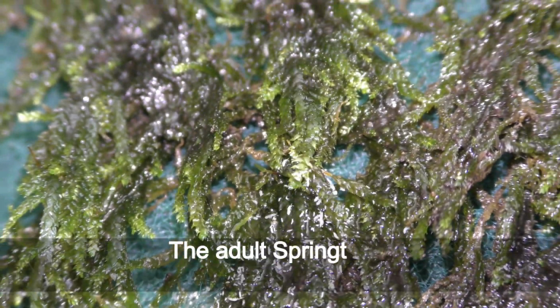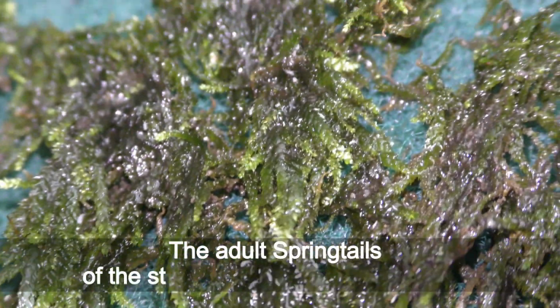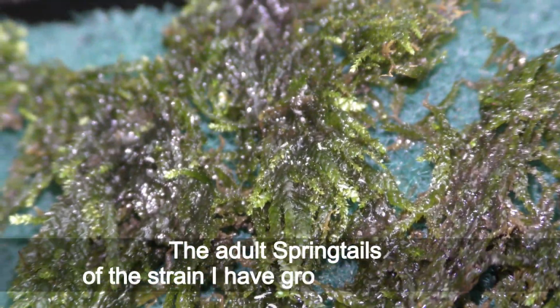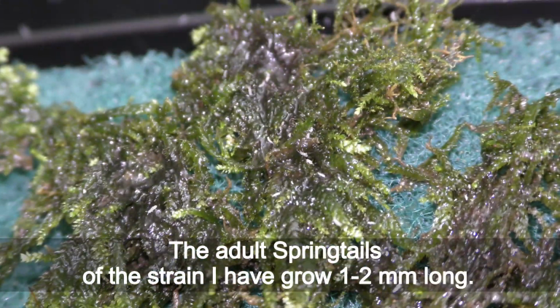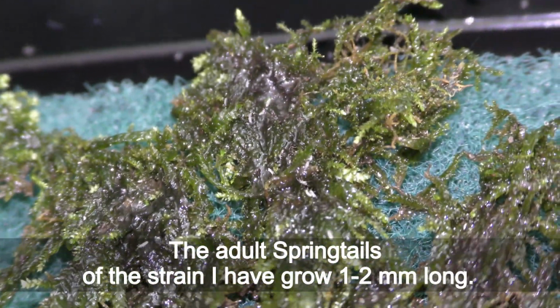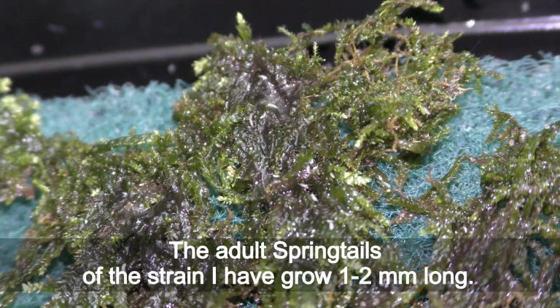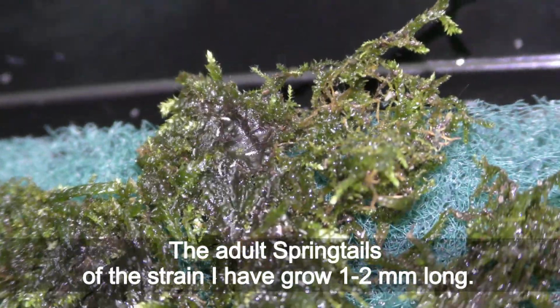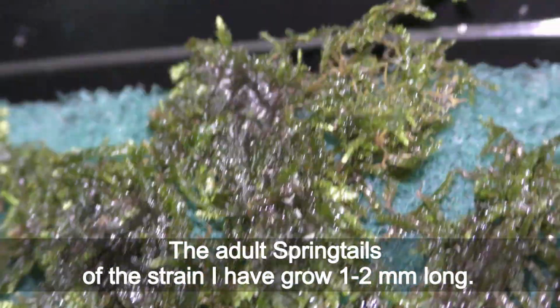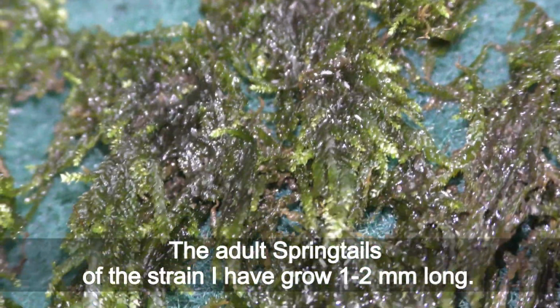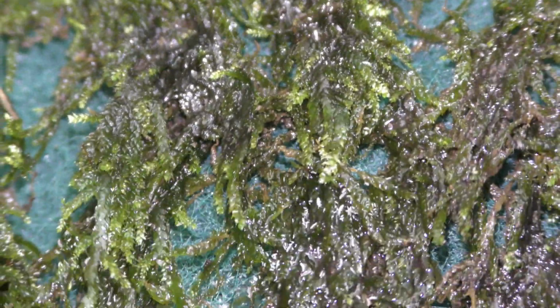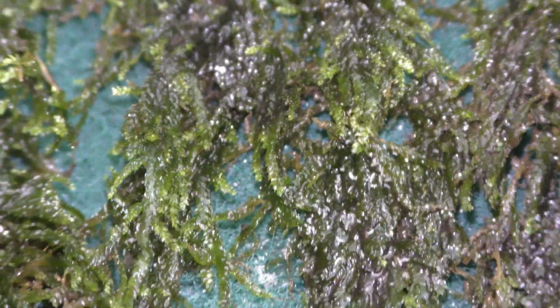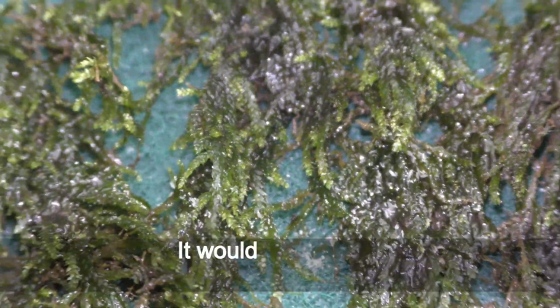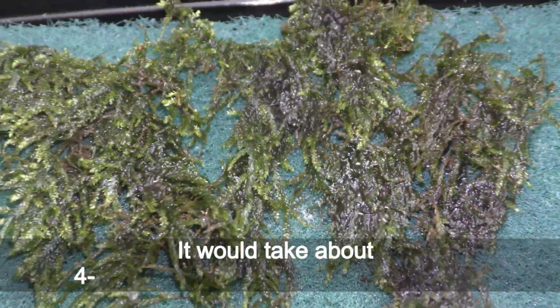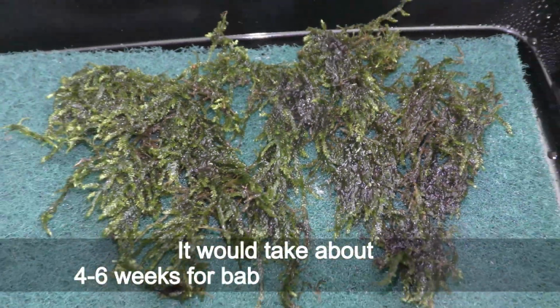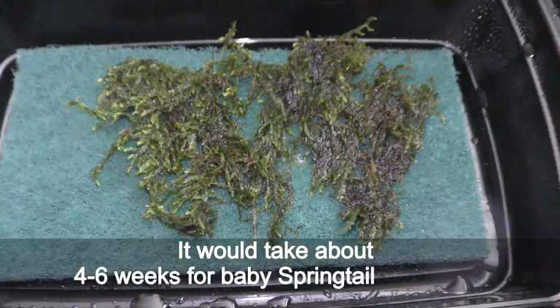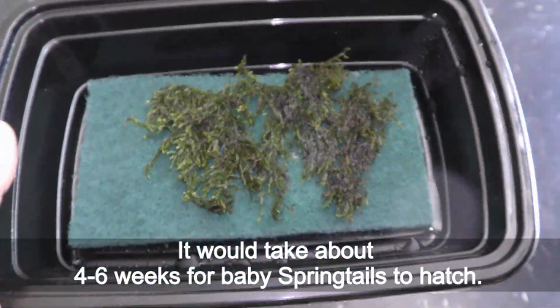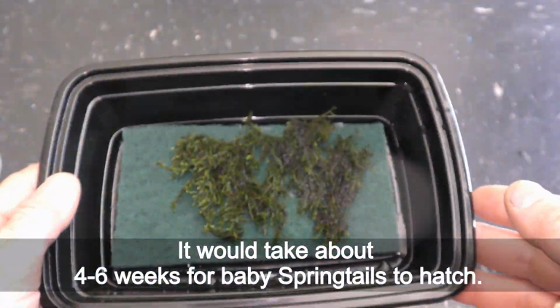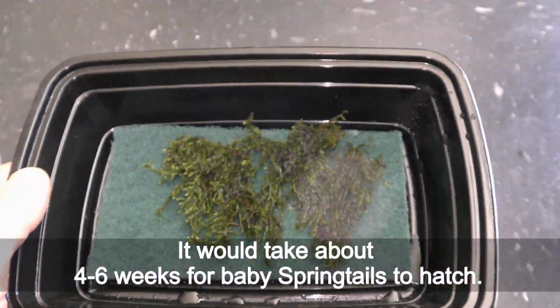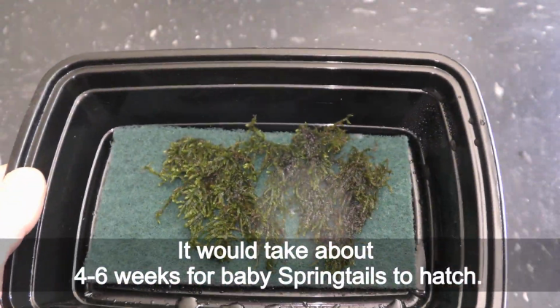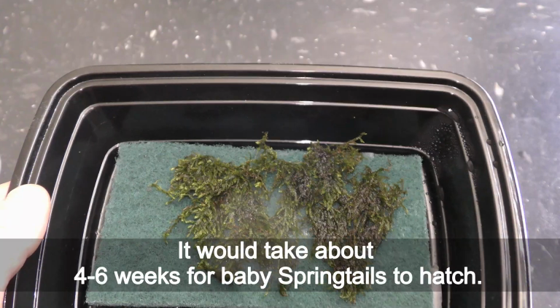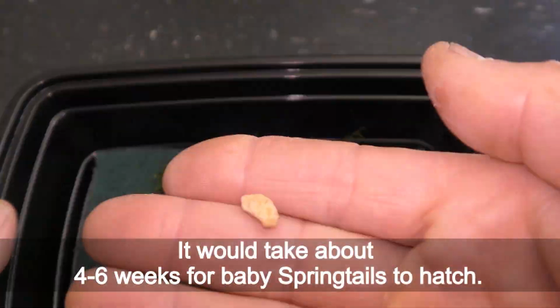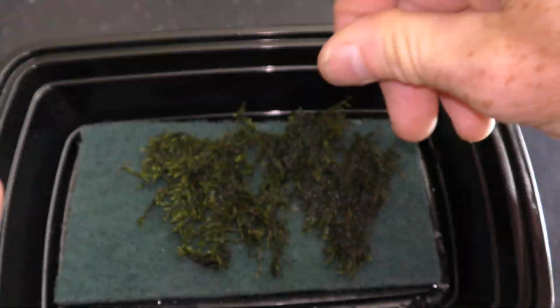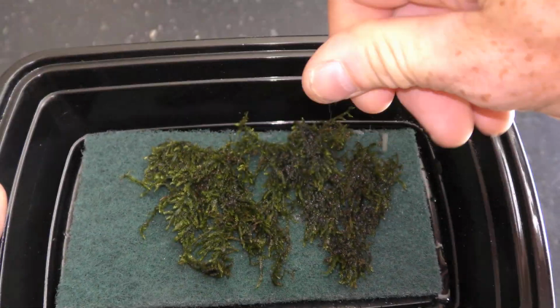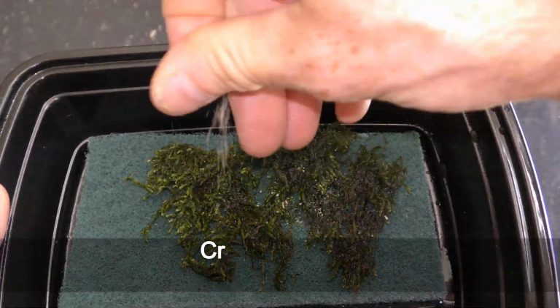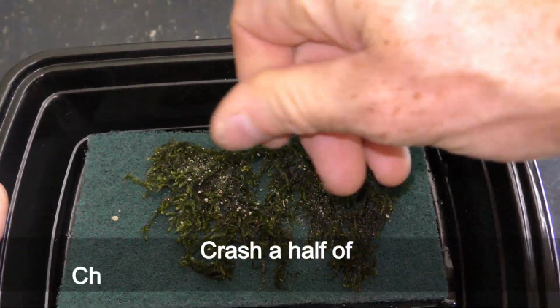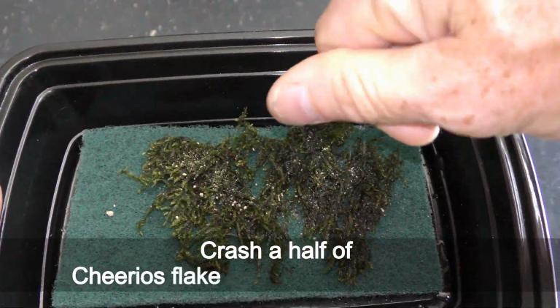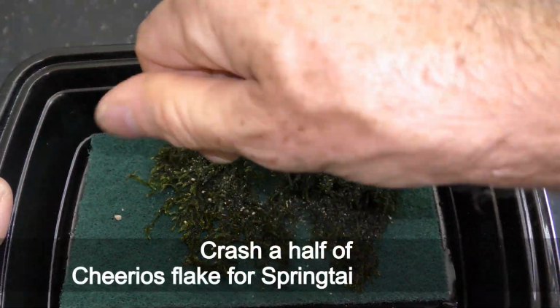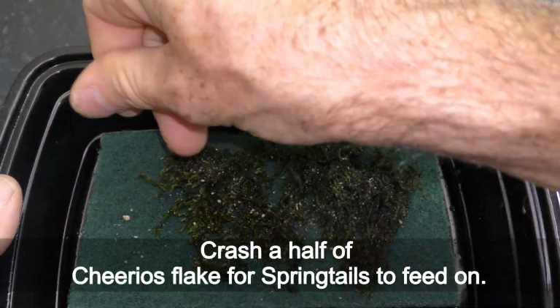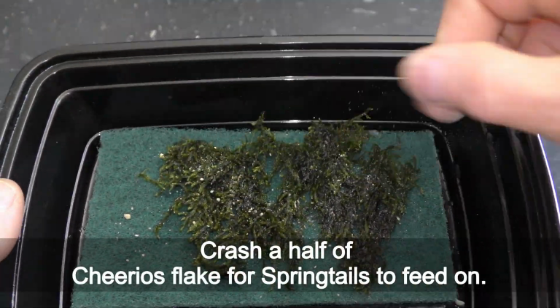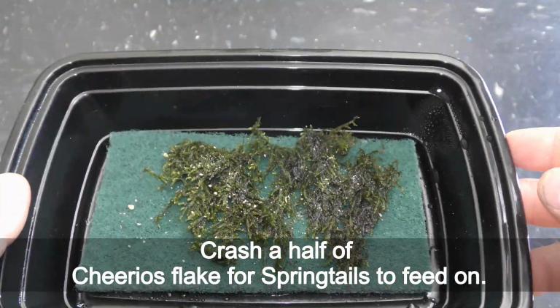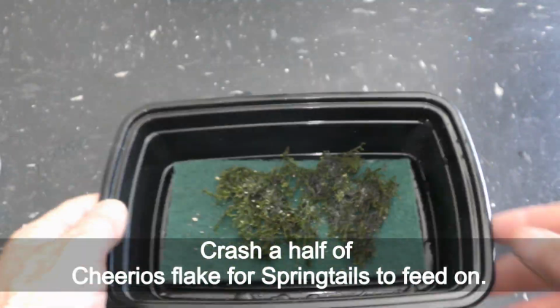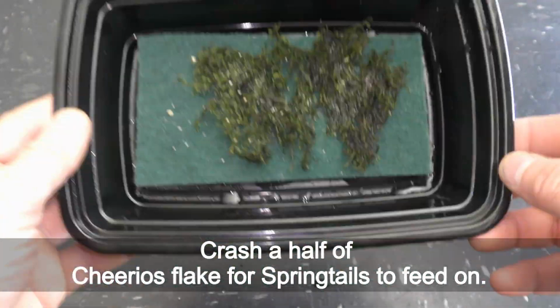The adult springtails of the strain I have grow 1–2 mm long. It would take about 4–6 weeks for baby springtails to hatch. Crush a half of a cereal flake for springtails to feed on.